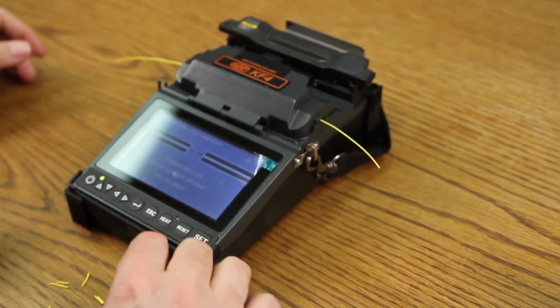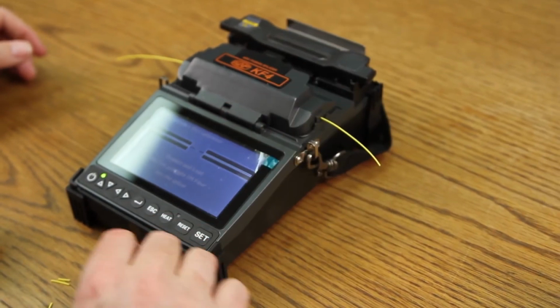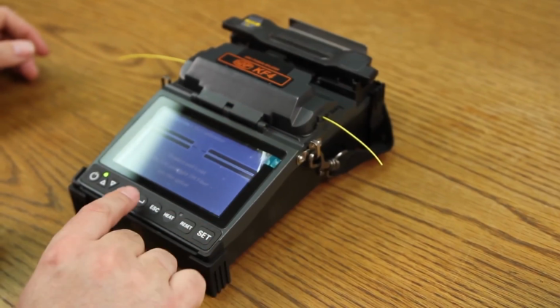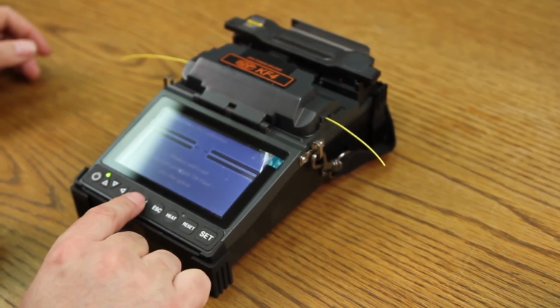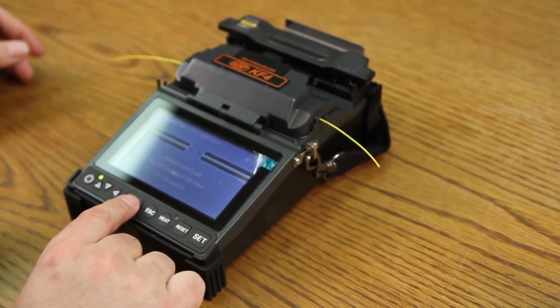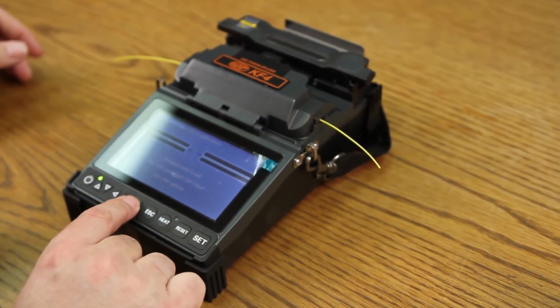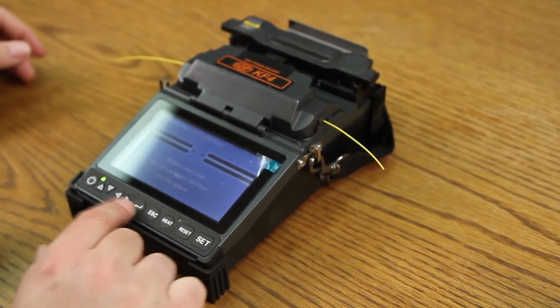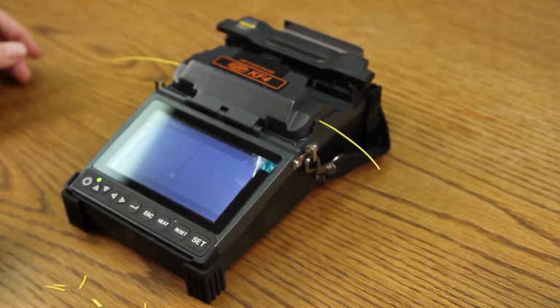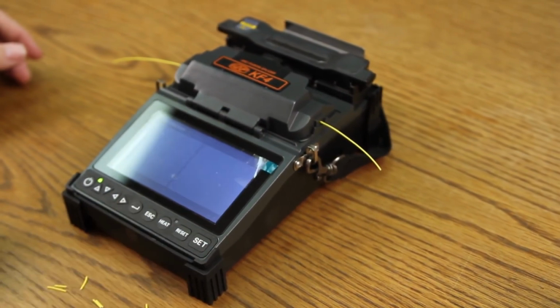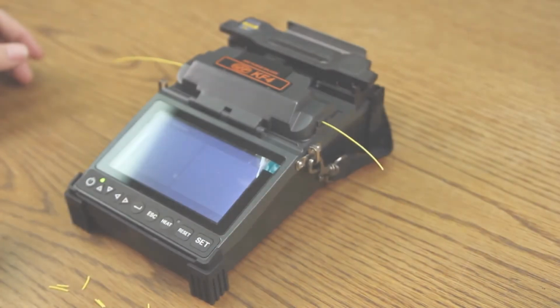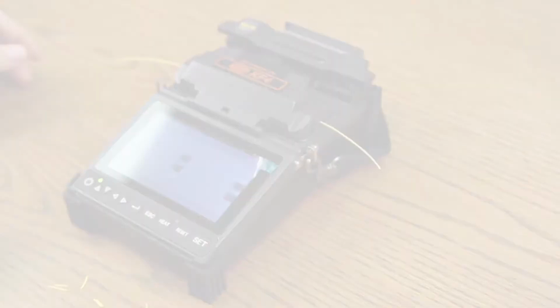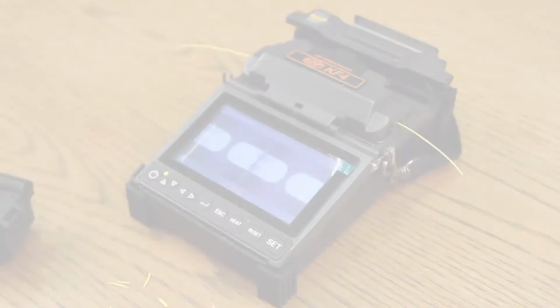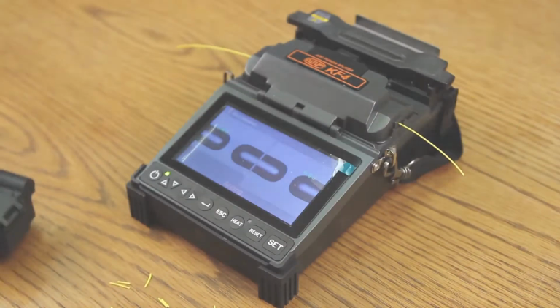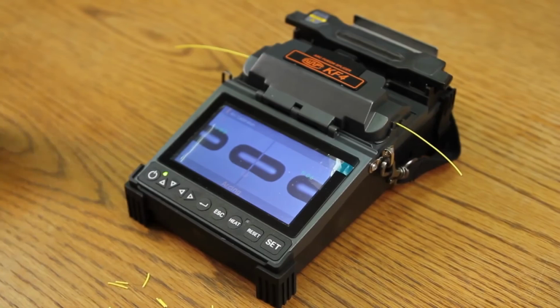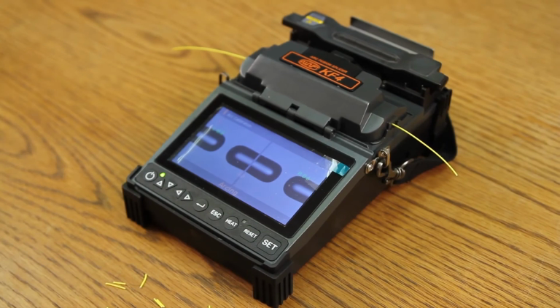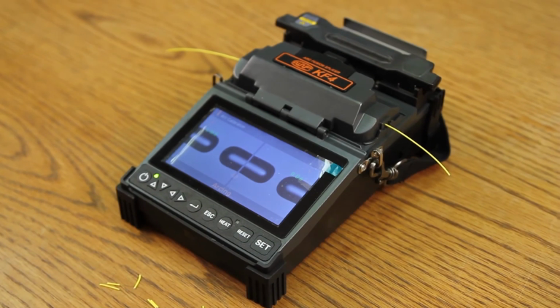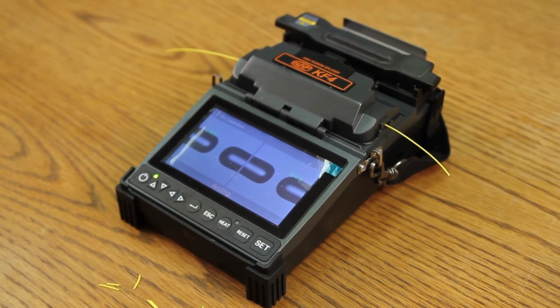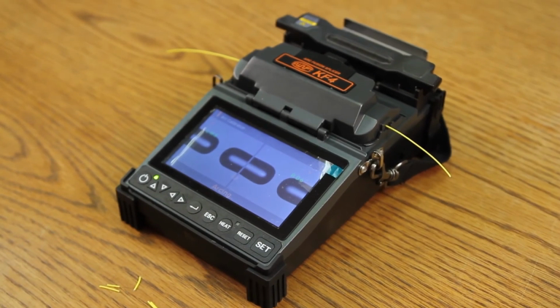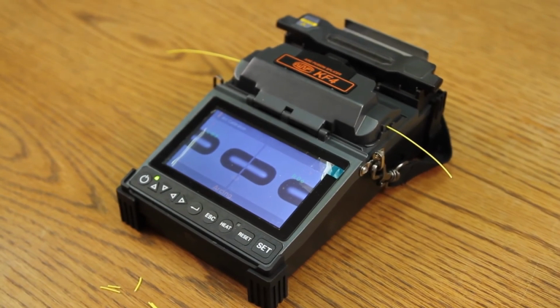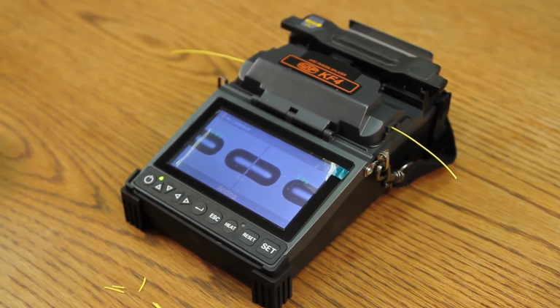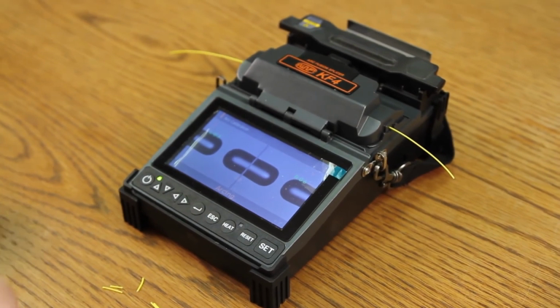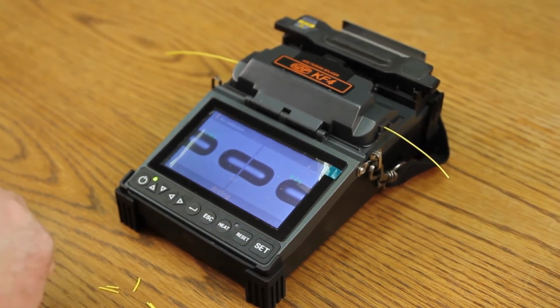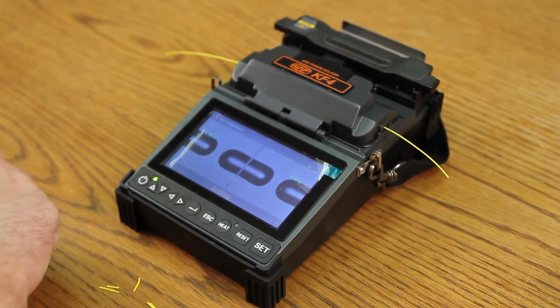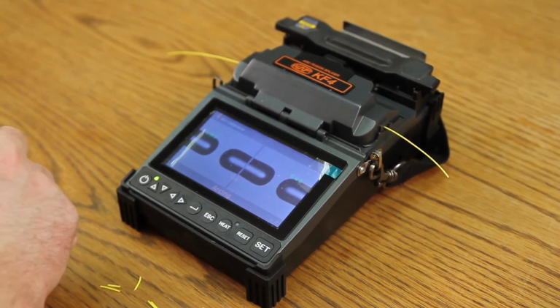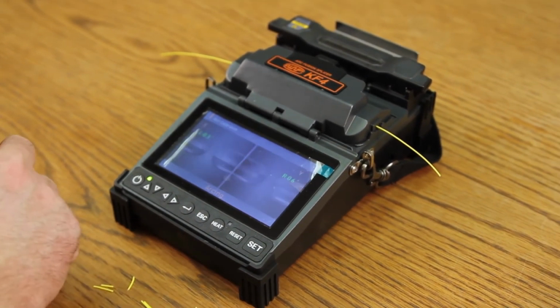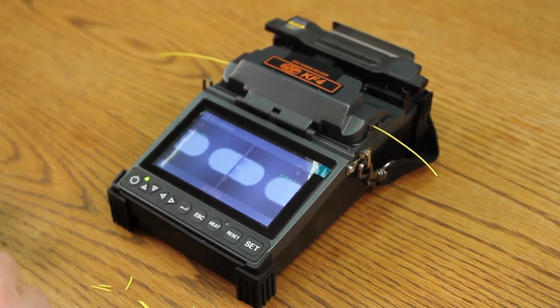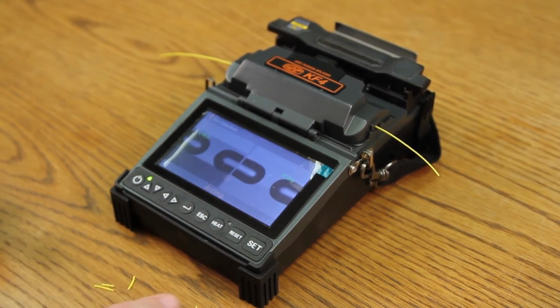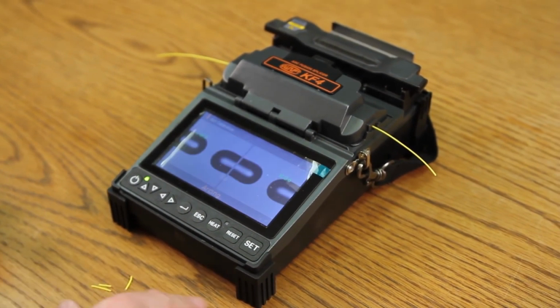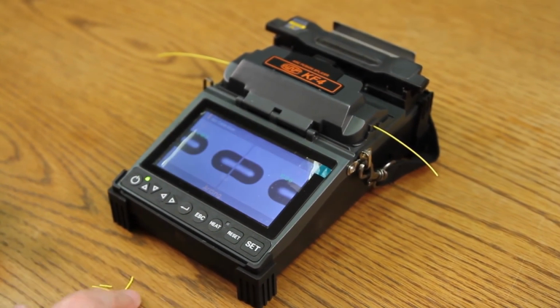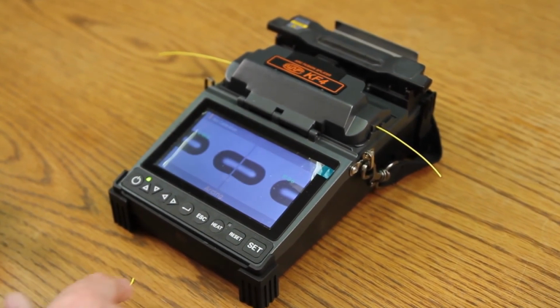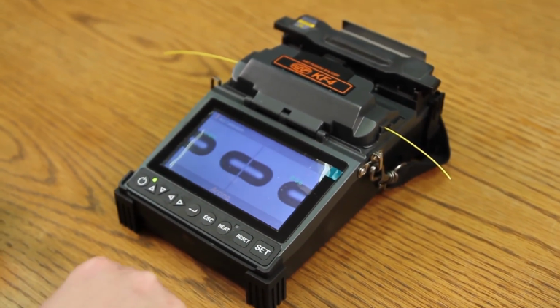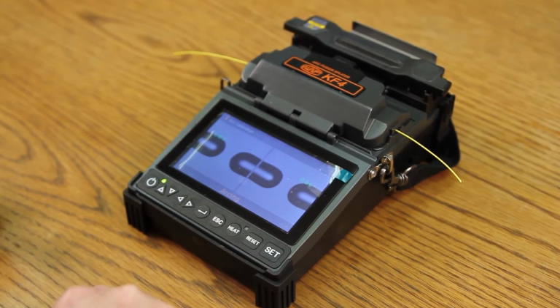At this point, press select. It will then begin to arc calibrate the splicer. This process takes approximately one minute.